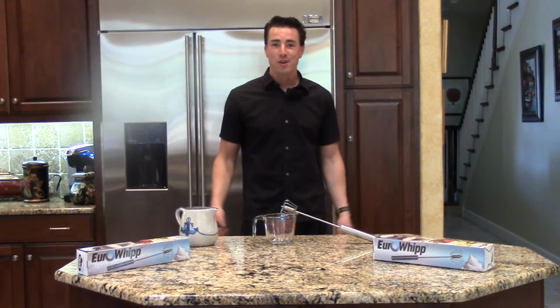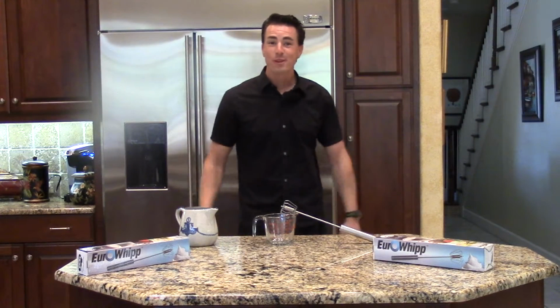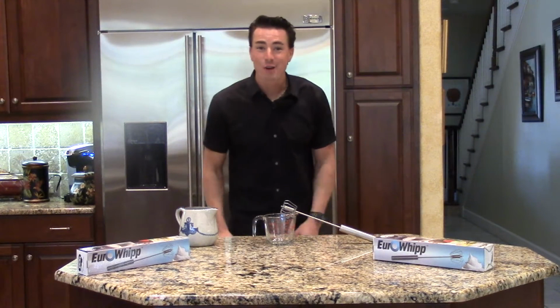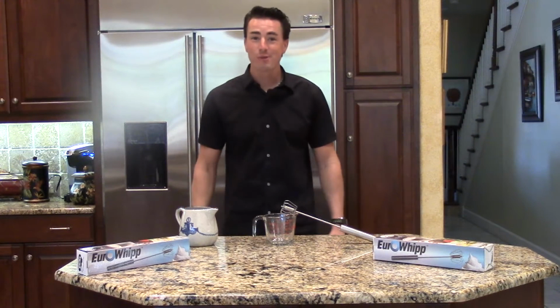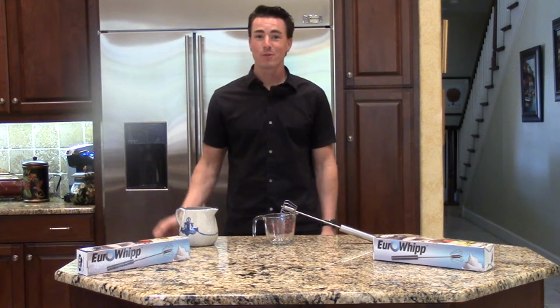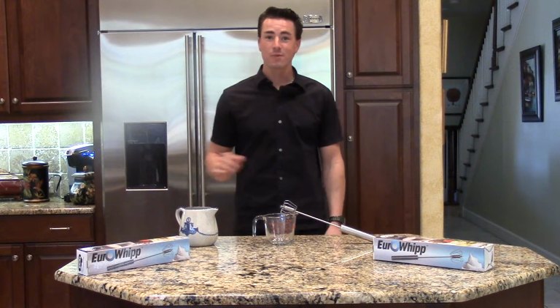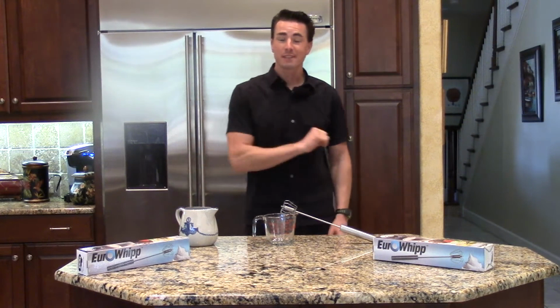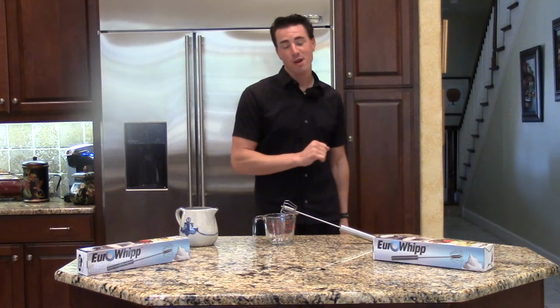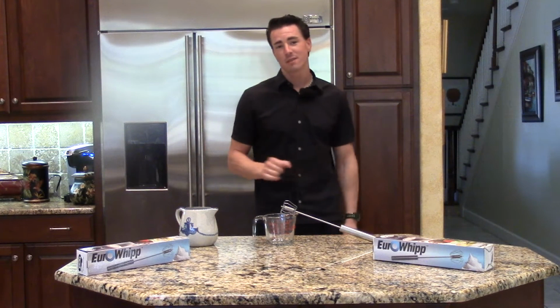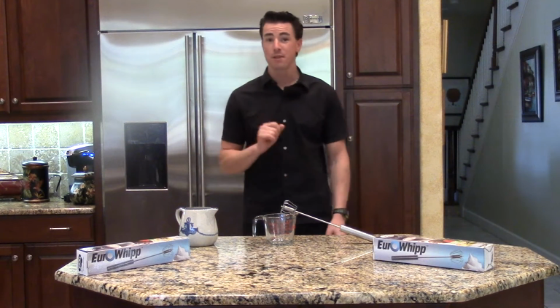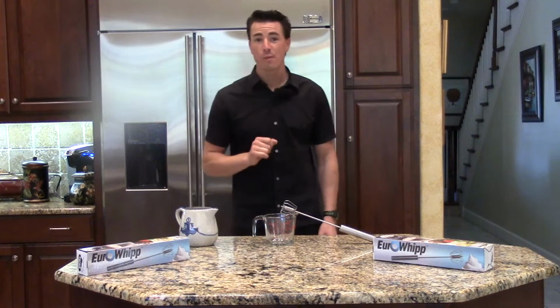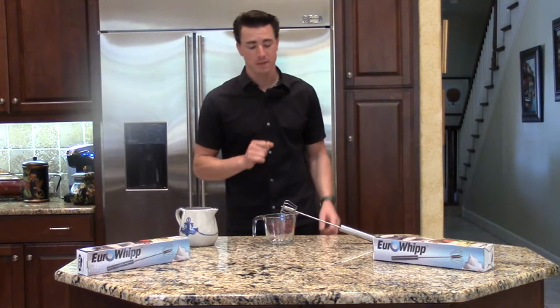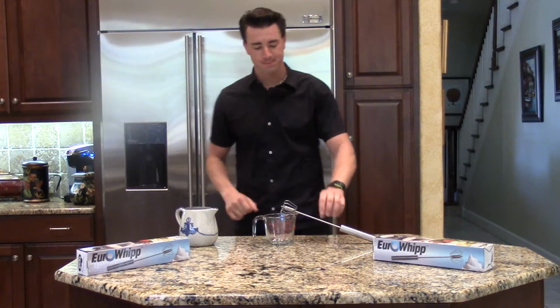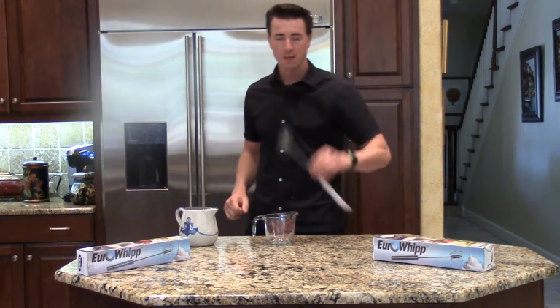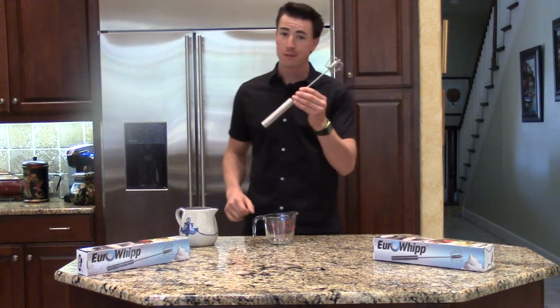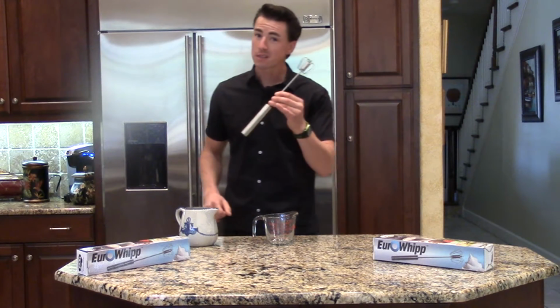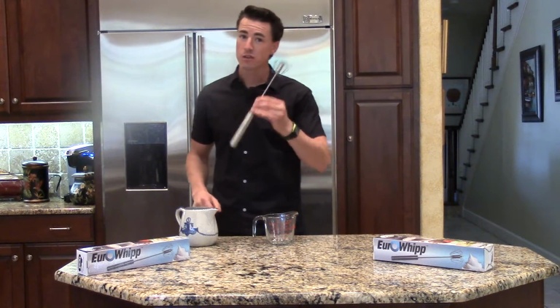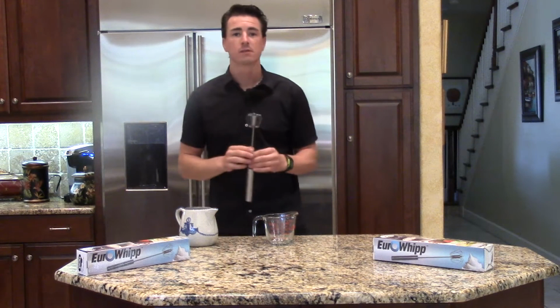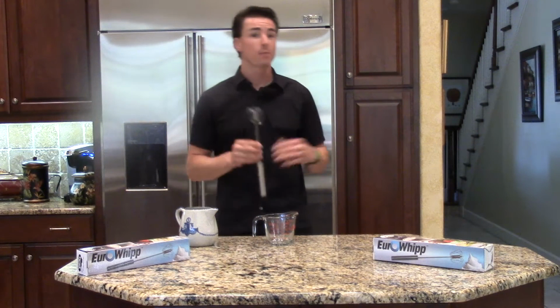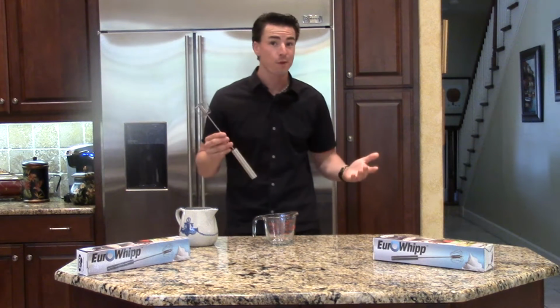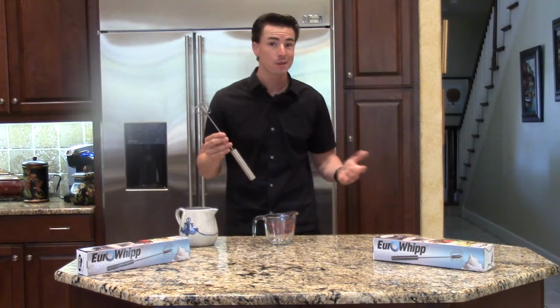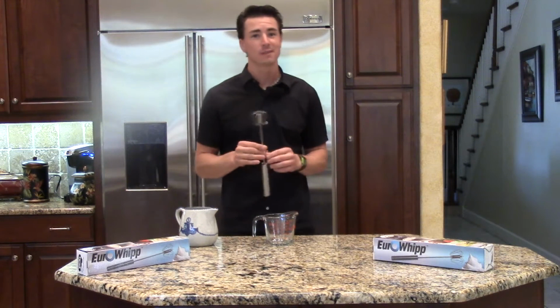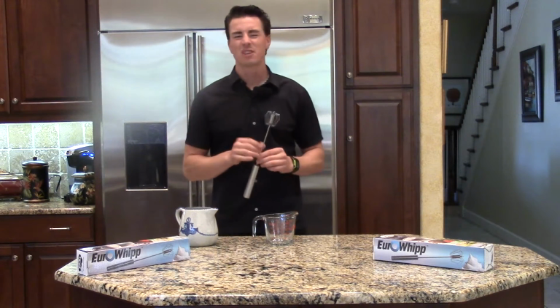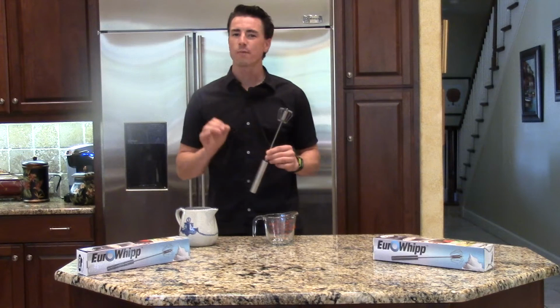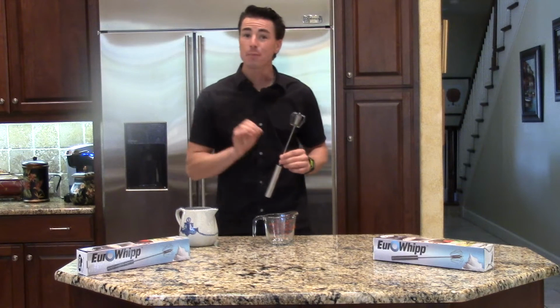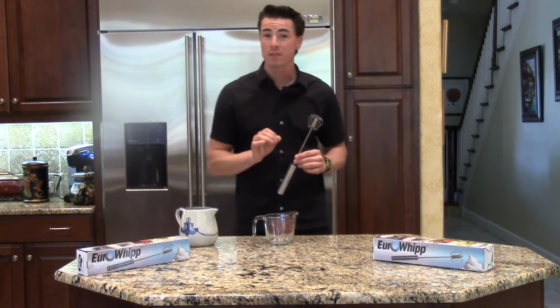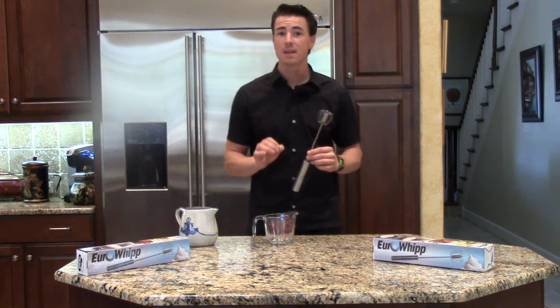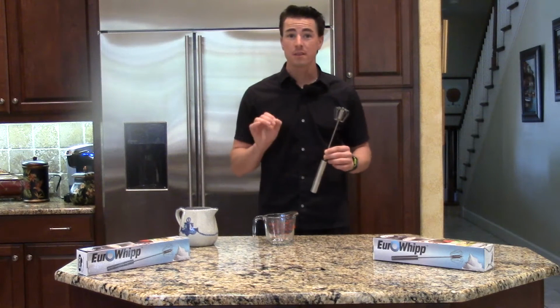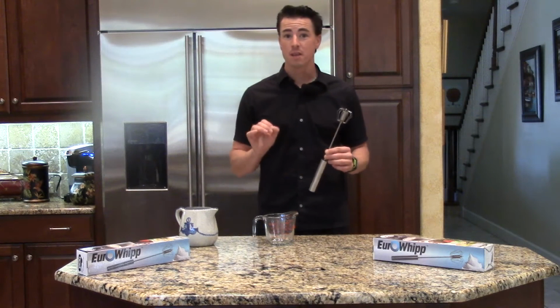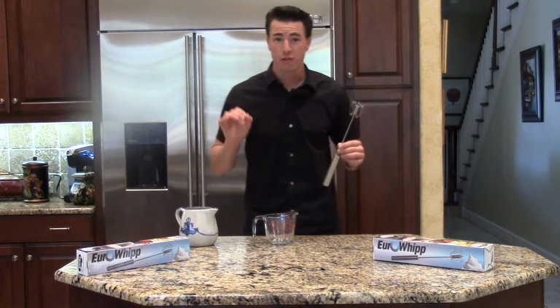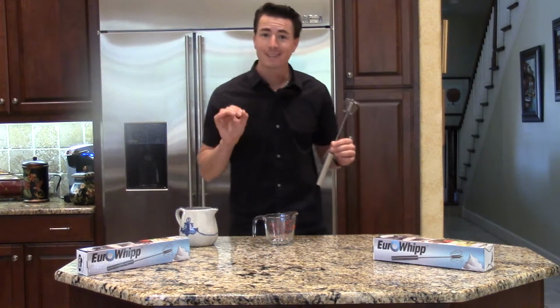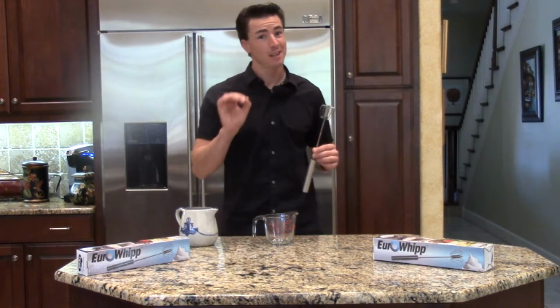Good morning, this is RJ Williams once again with Think Tank Products and the Euro Whip Whisk. If you've seen this at a trade show, you probably forgot how to use it. This is one of my top three recipes — this is your 10-second latte.